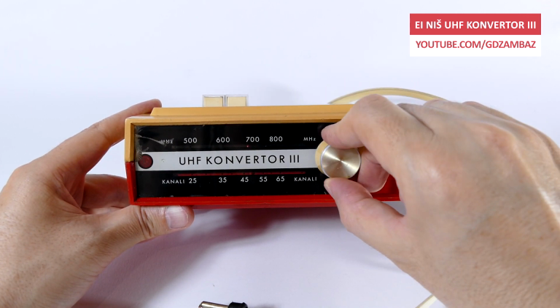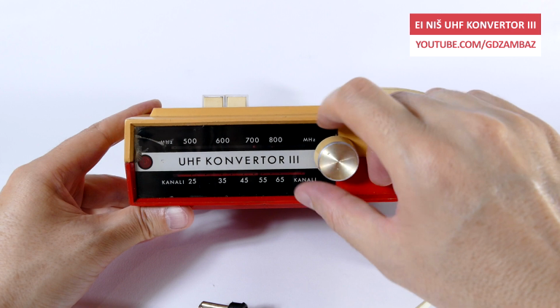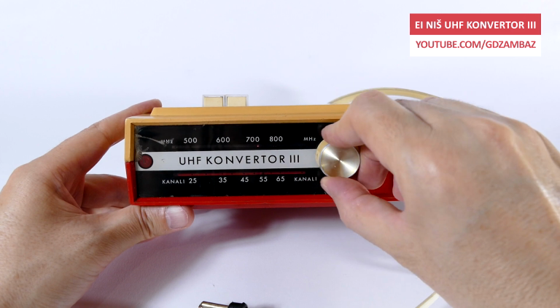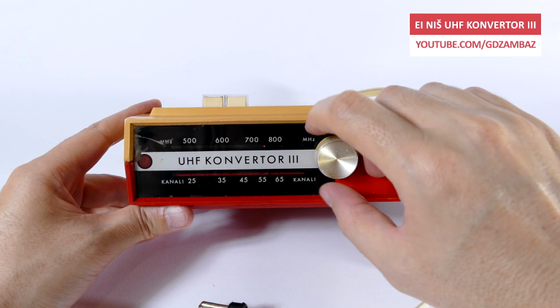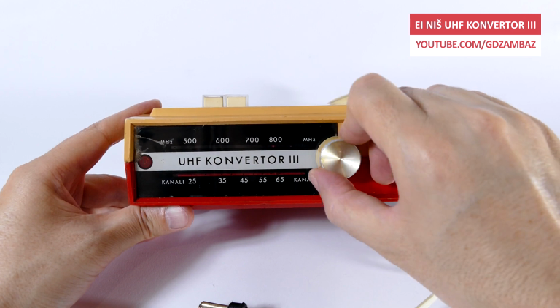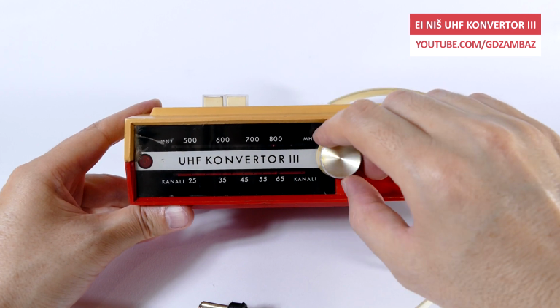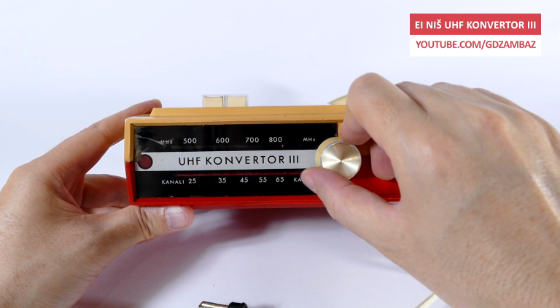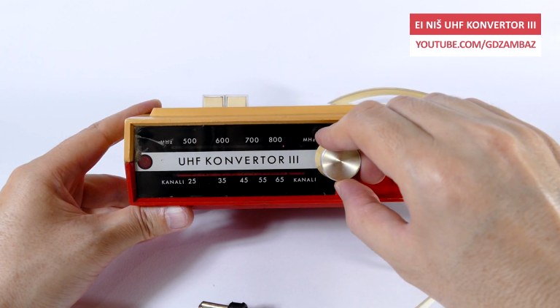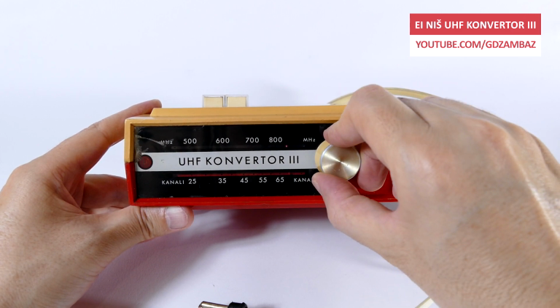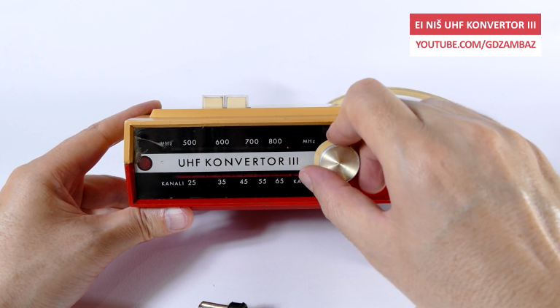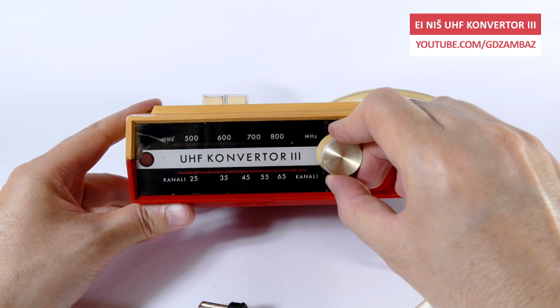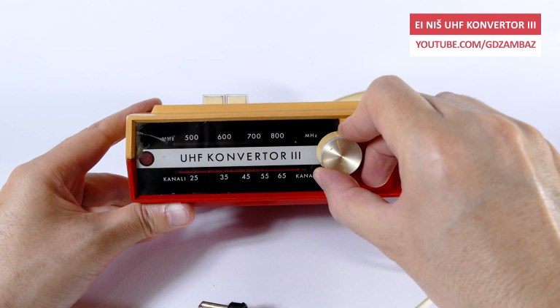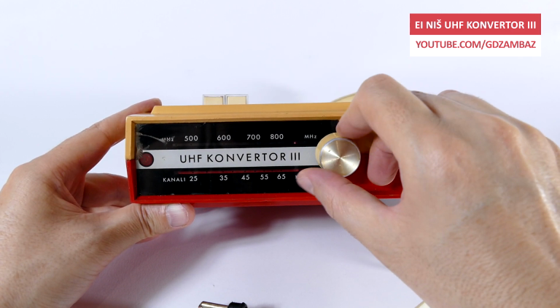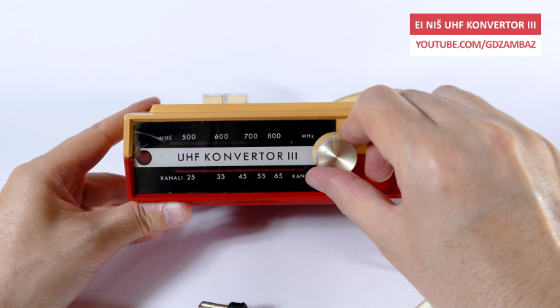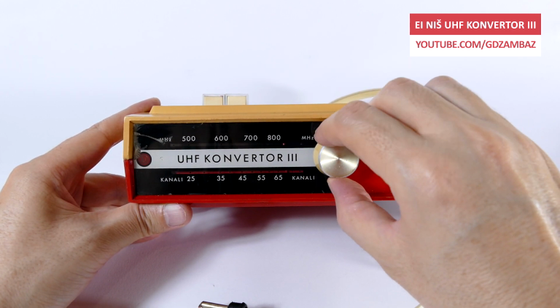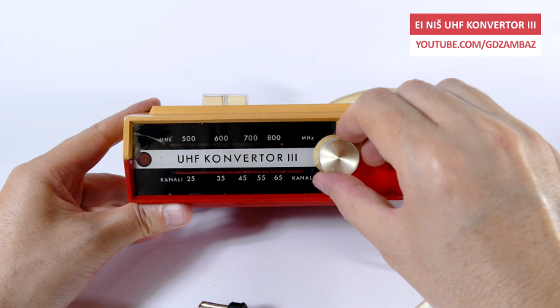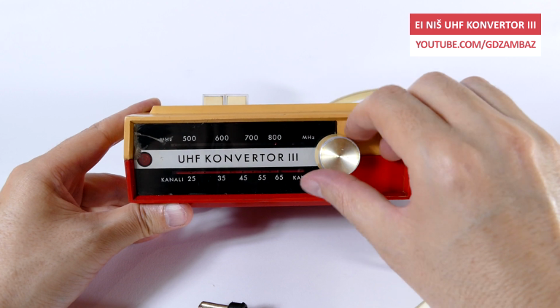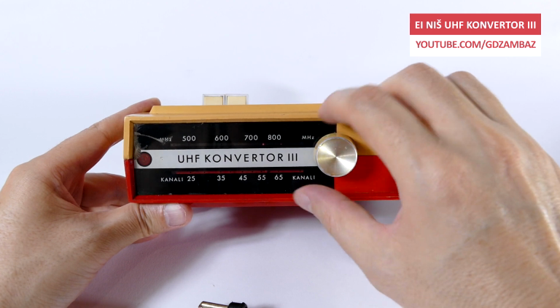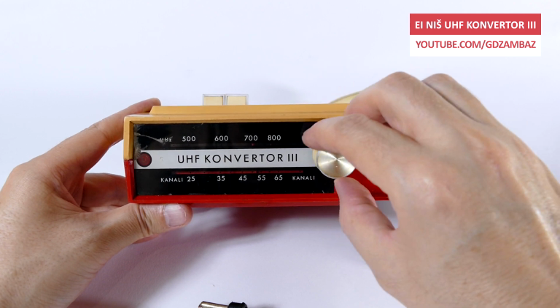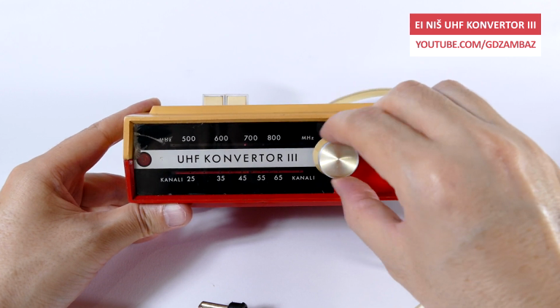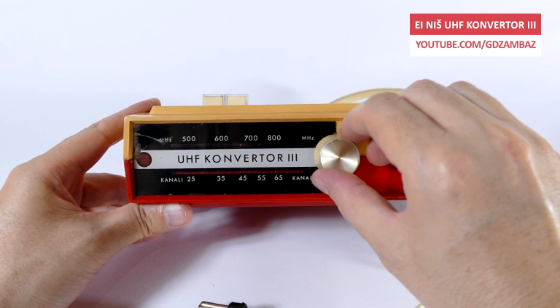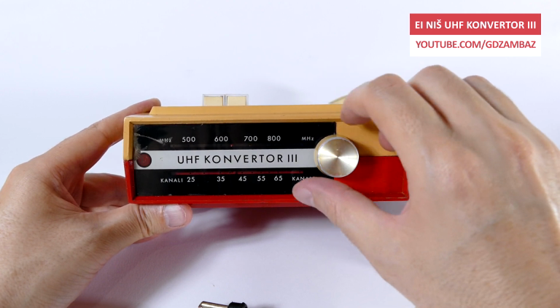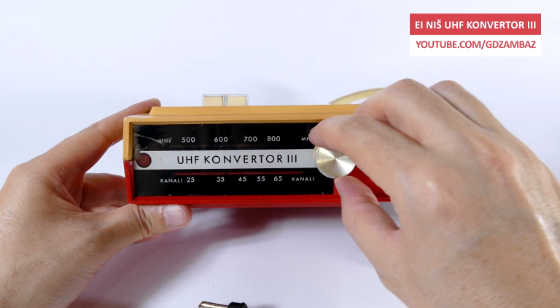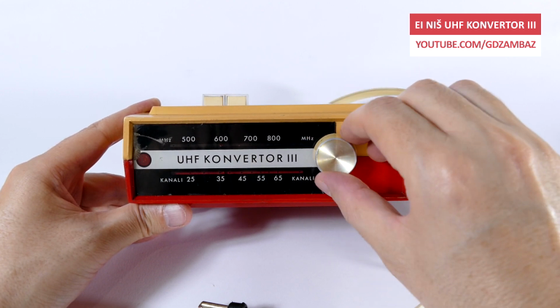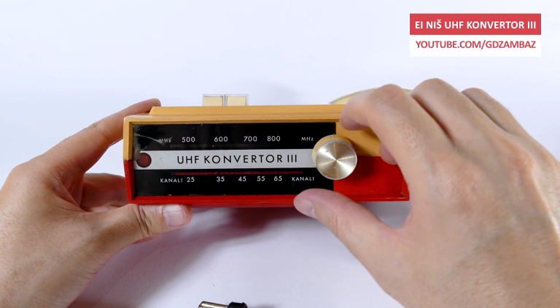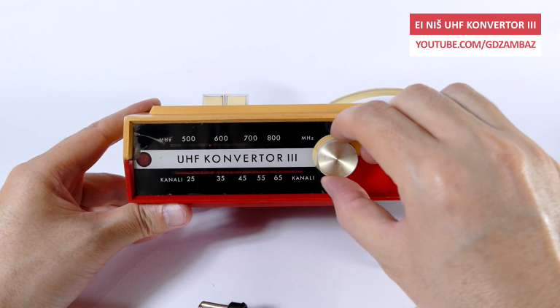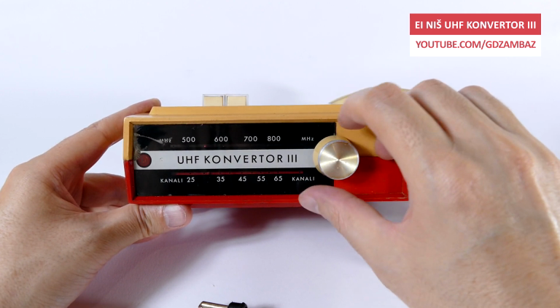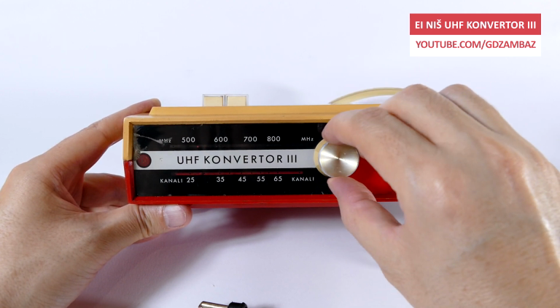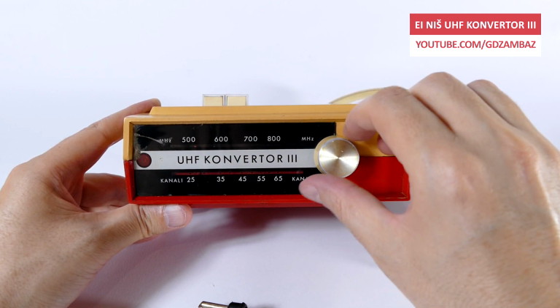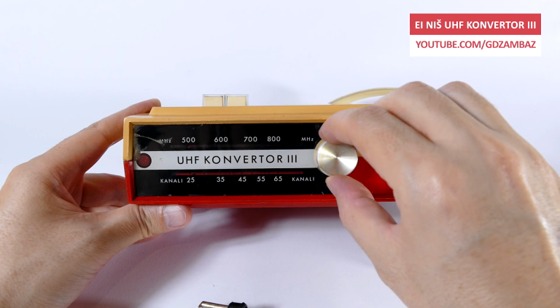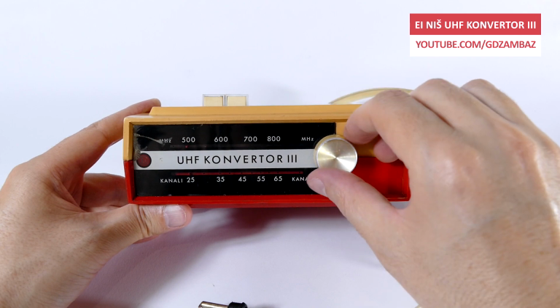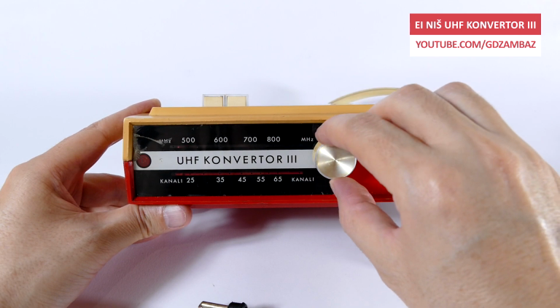On the front side of the converter there is a channel dial knob, a pointer and a scale on which the UHF channels are marked, and an indicator light which turns on when UHF reception is selected.